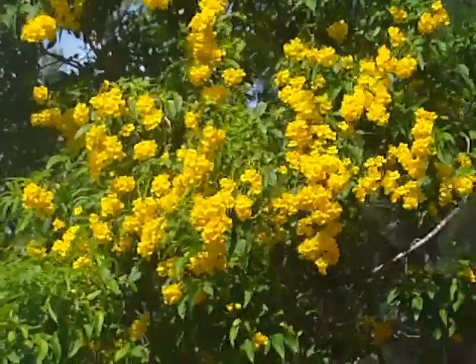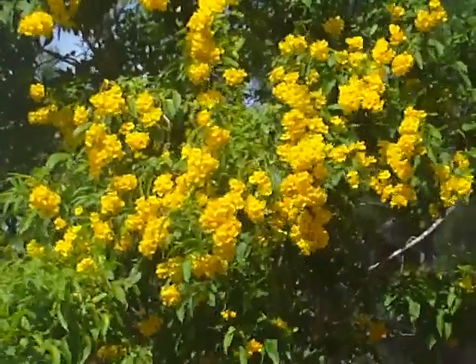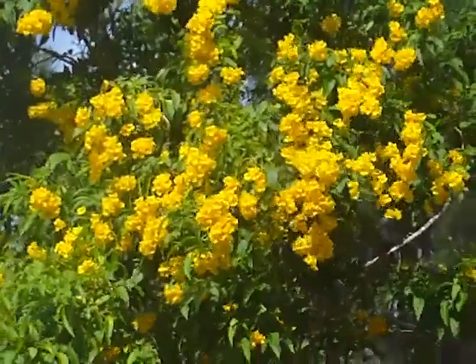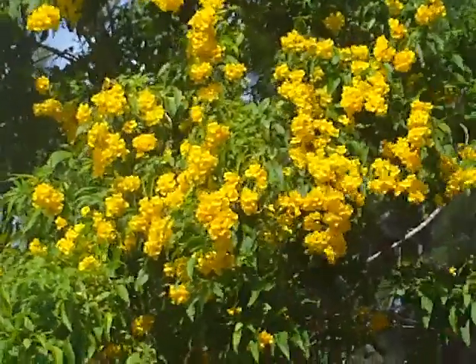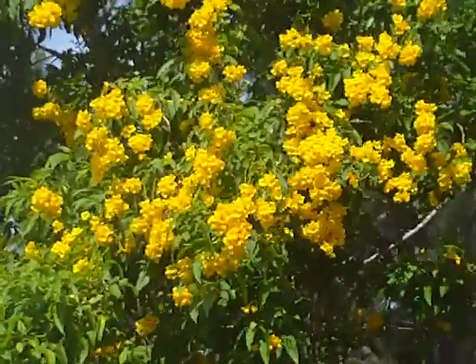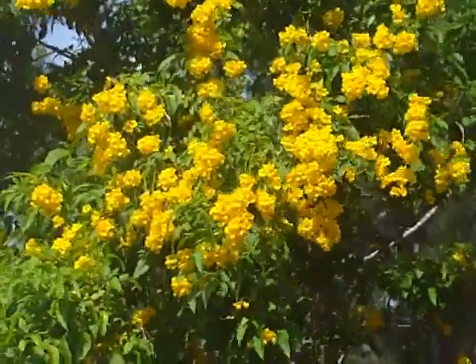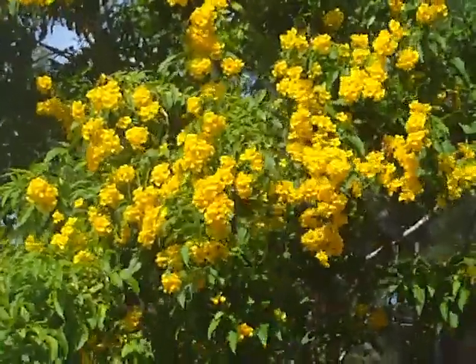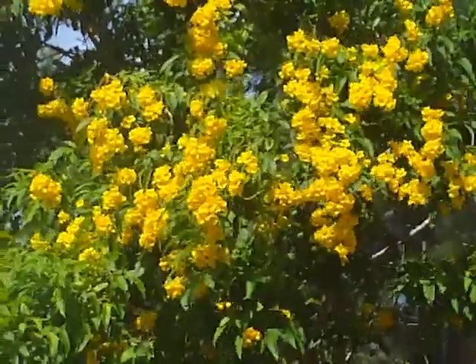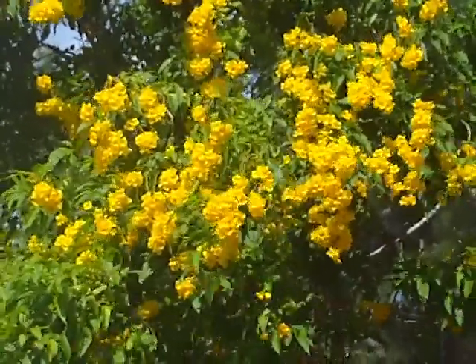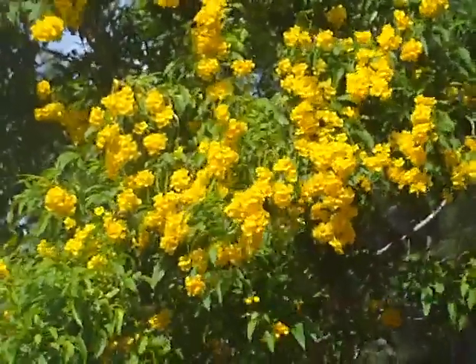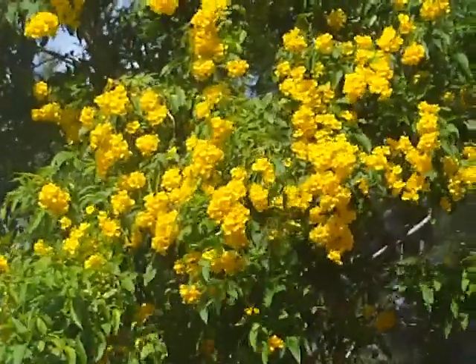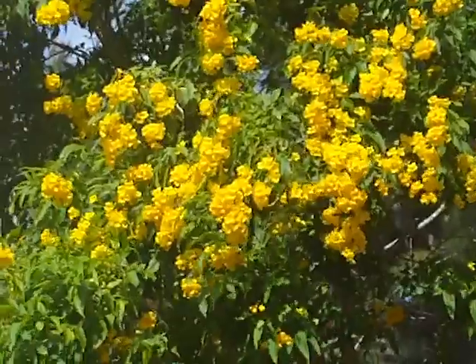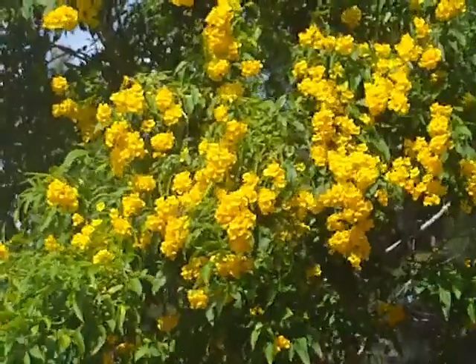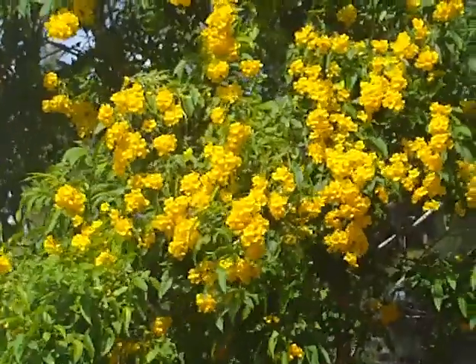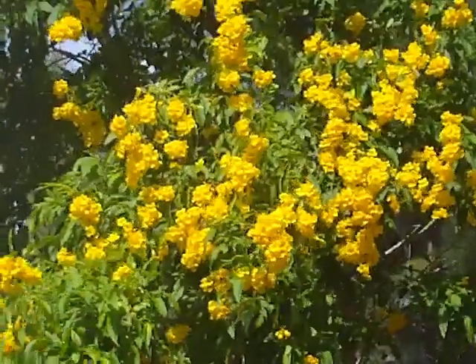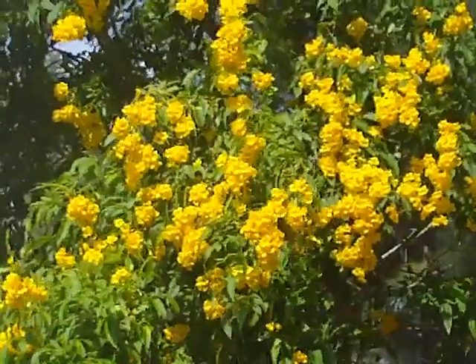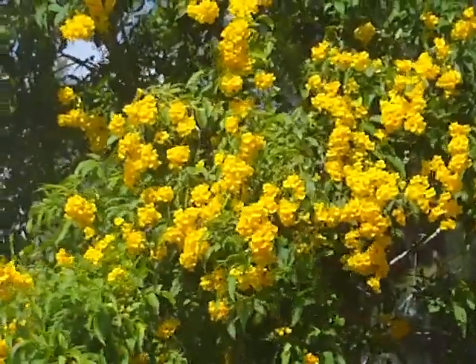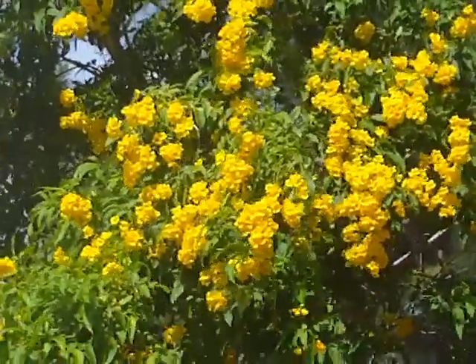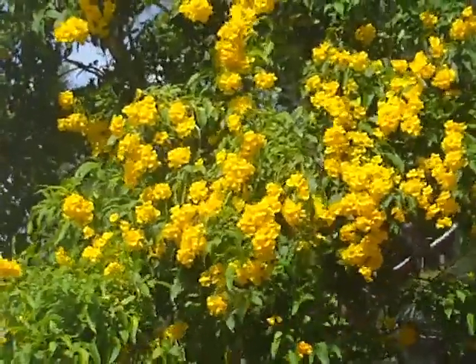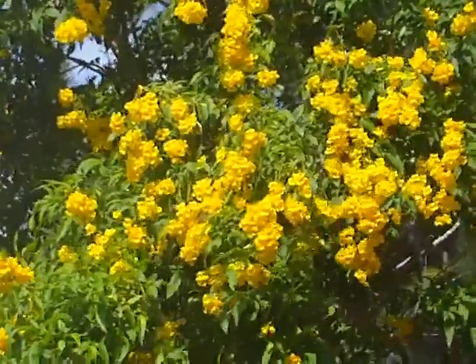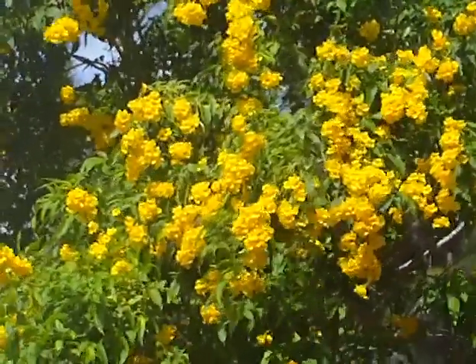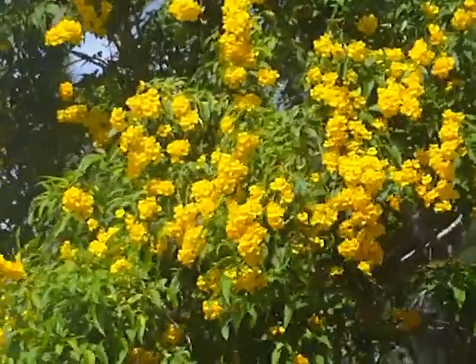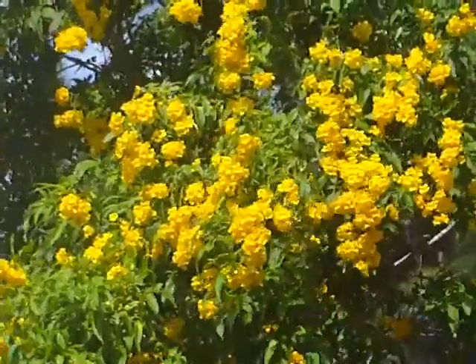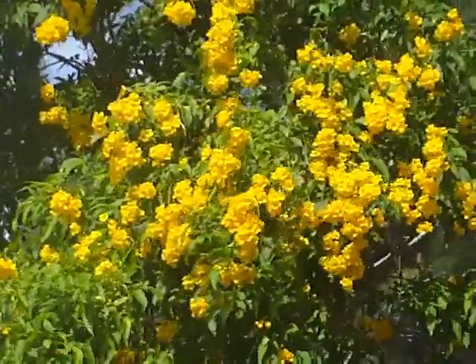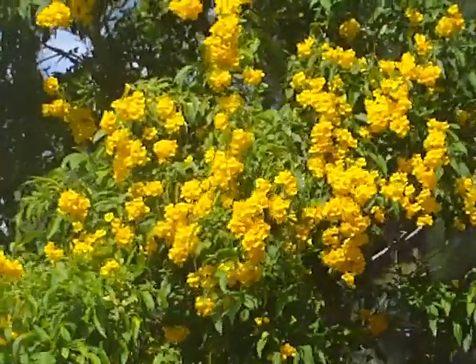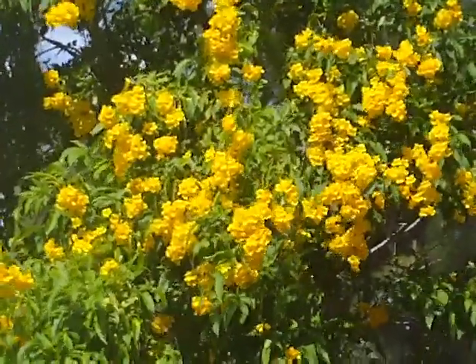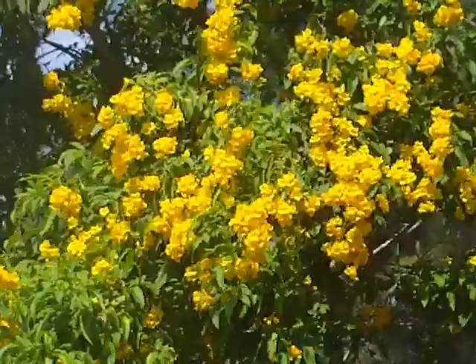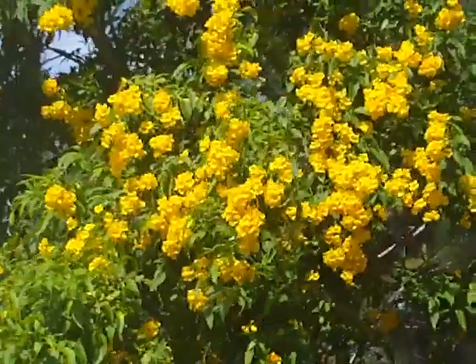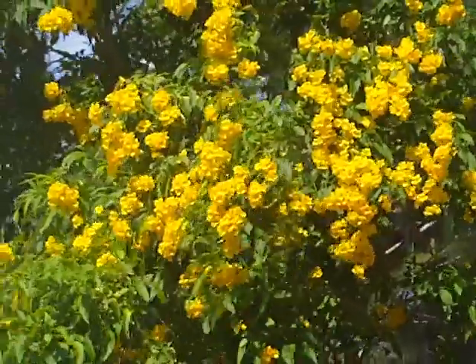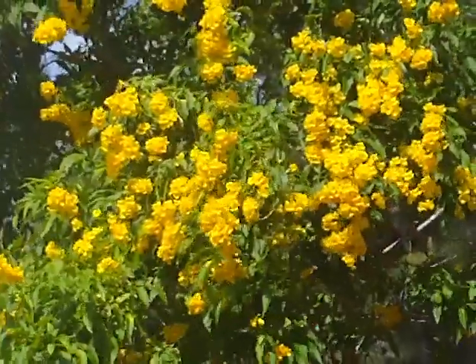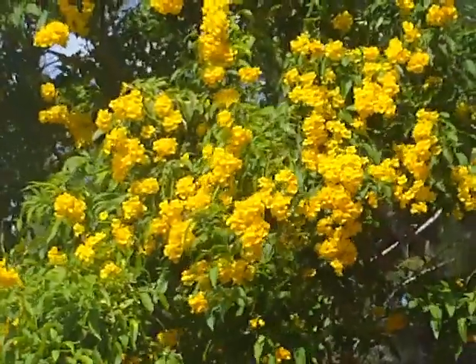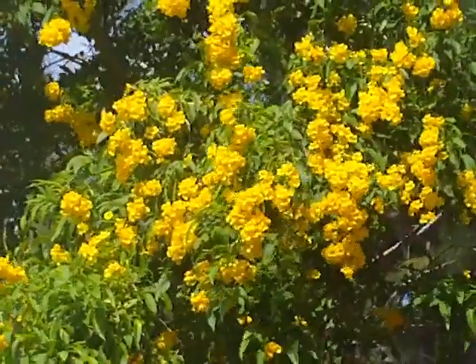Tecoma stans, yellow elder. It's a heavy bloomer in the fall, early winter, sporadic bloomer throughout the rest of the year, a little heavier in the spring.